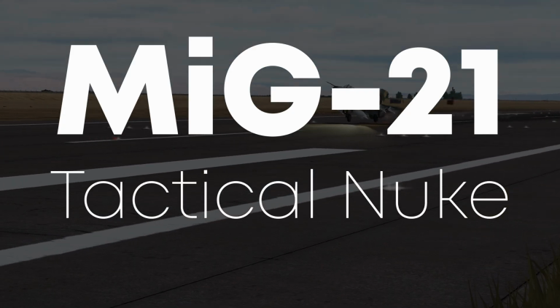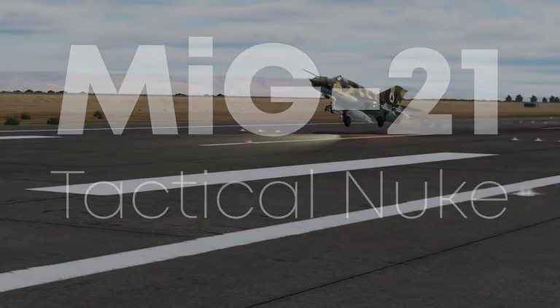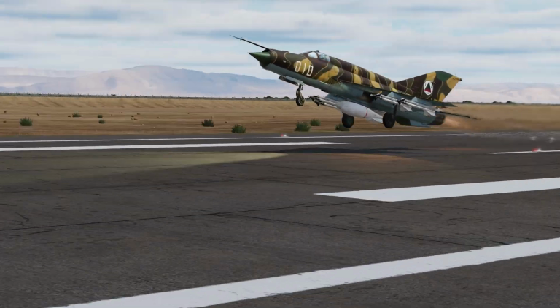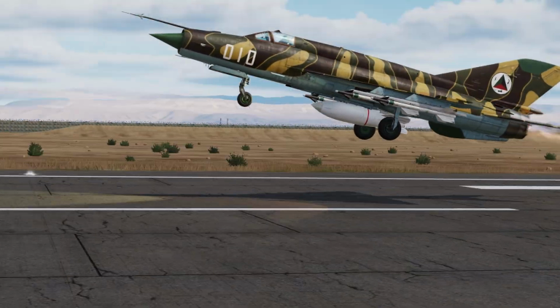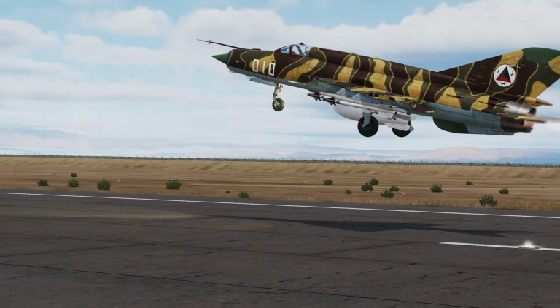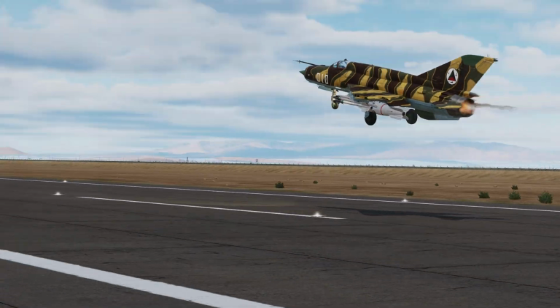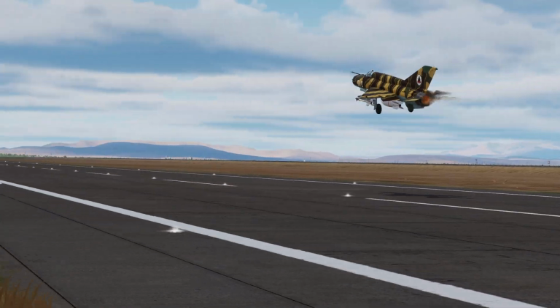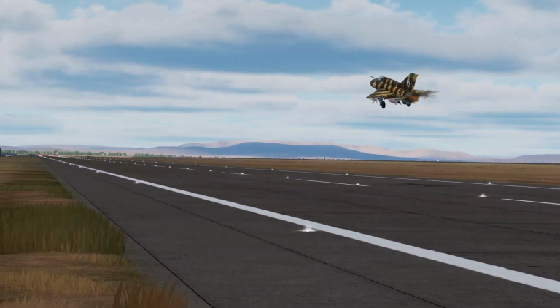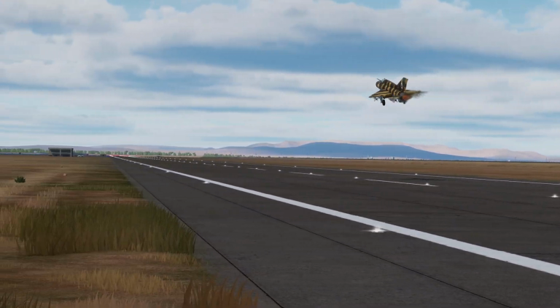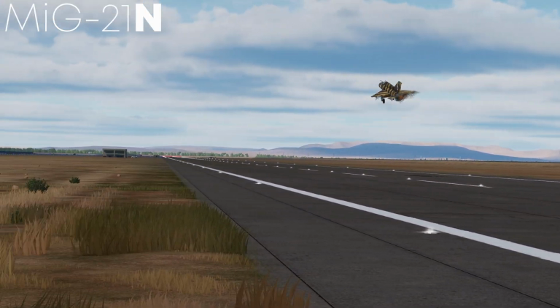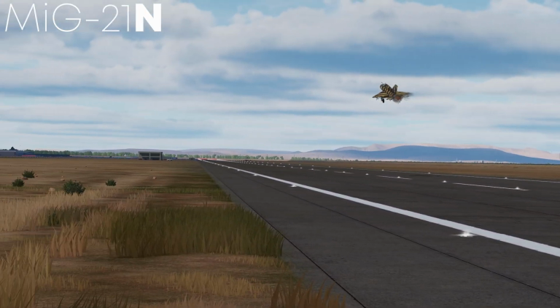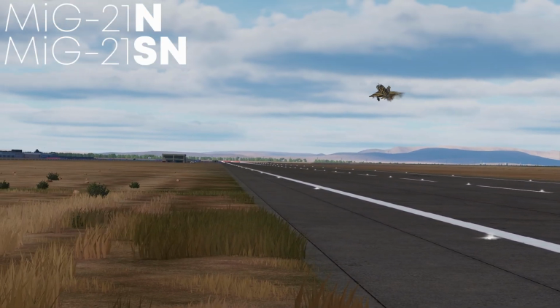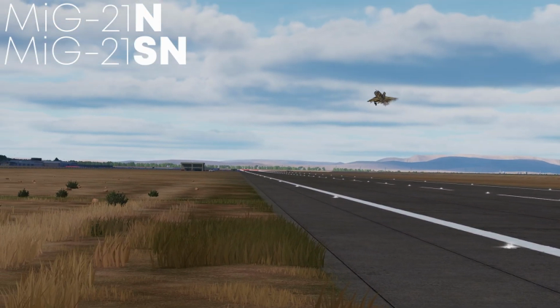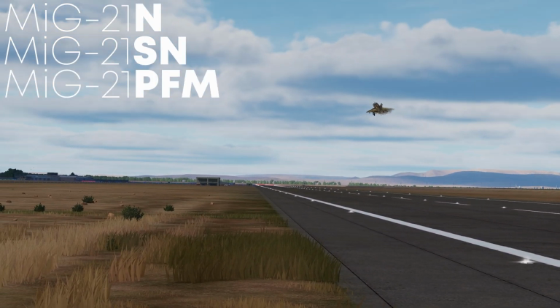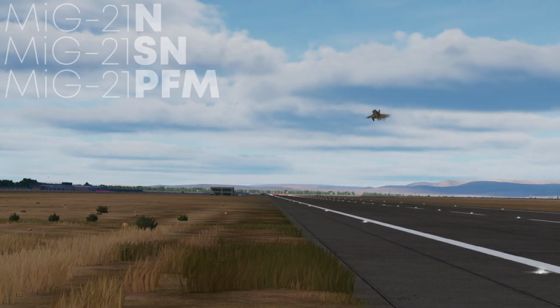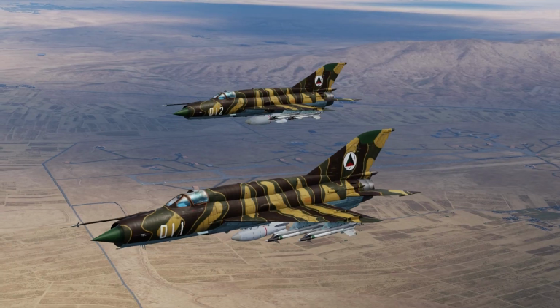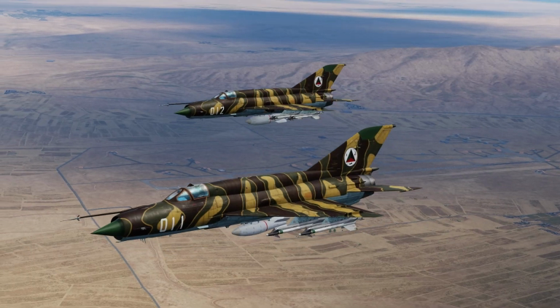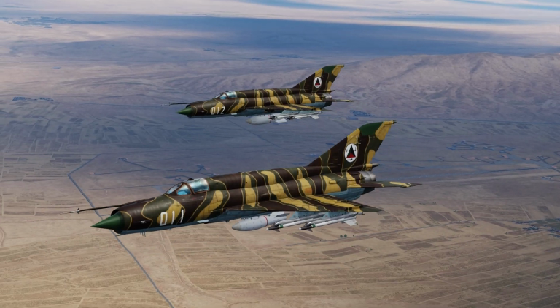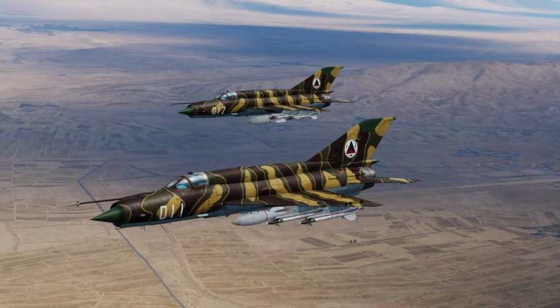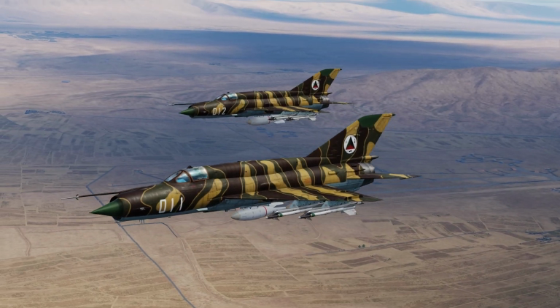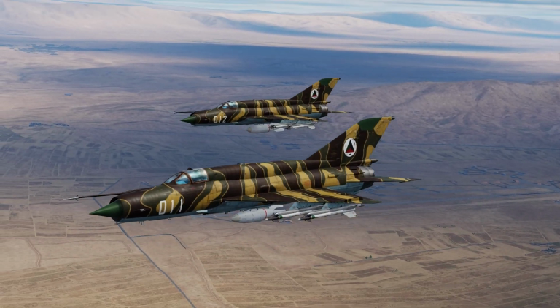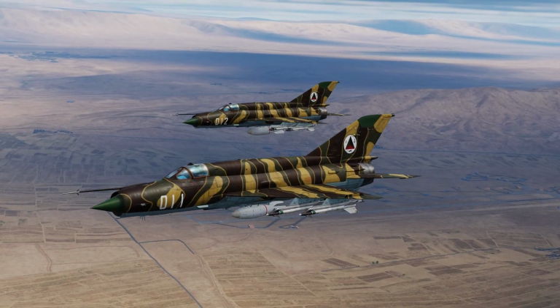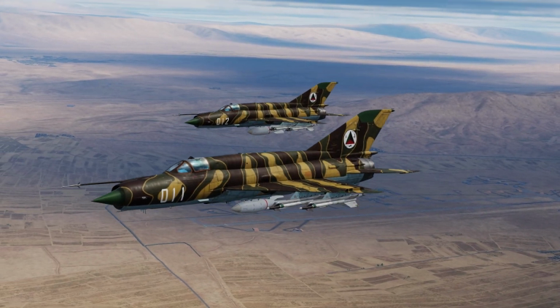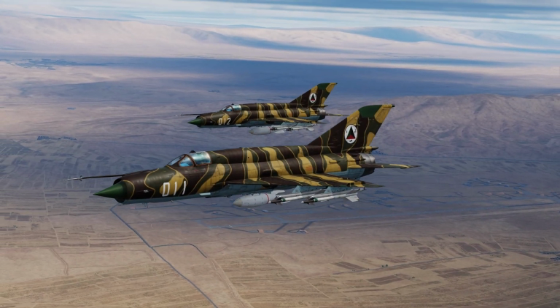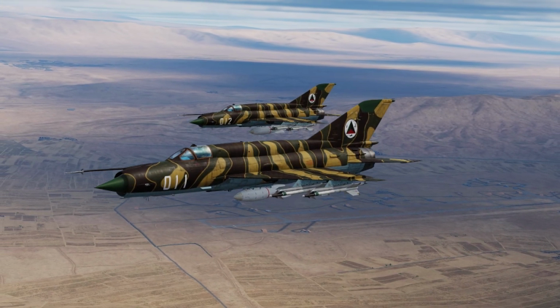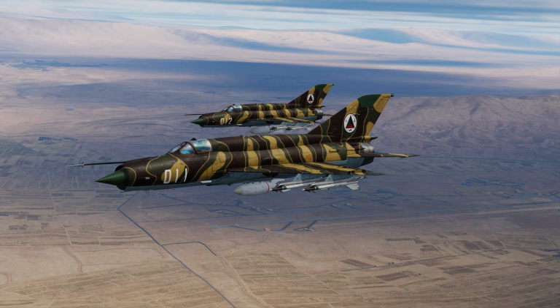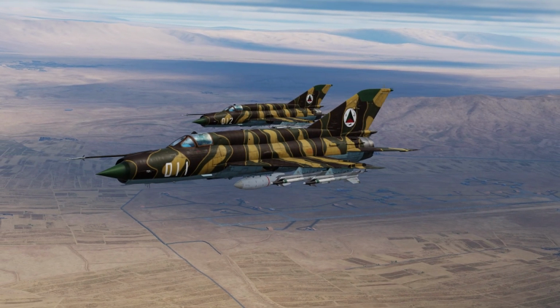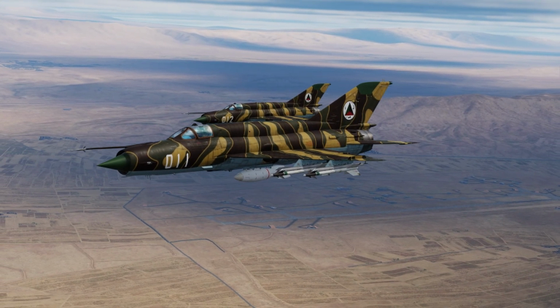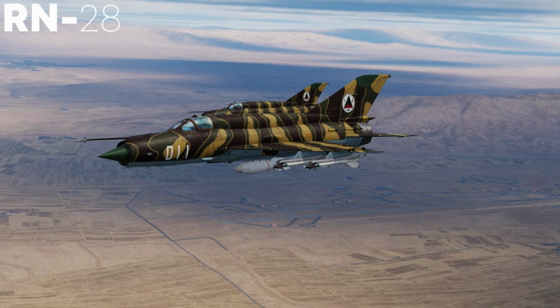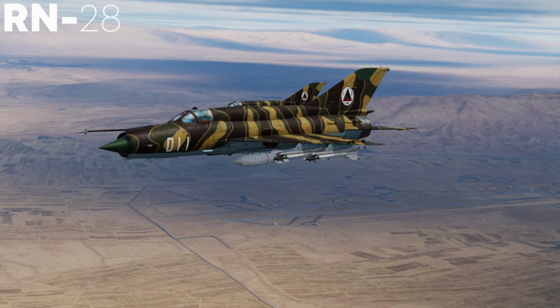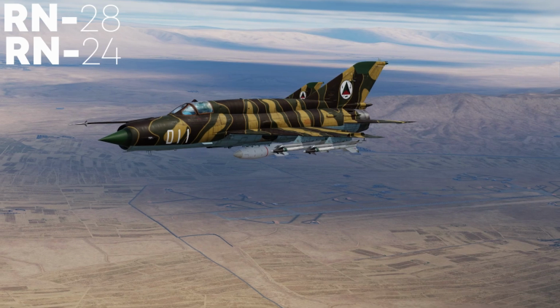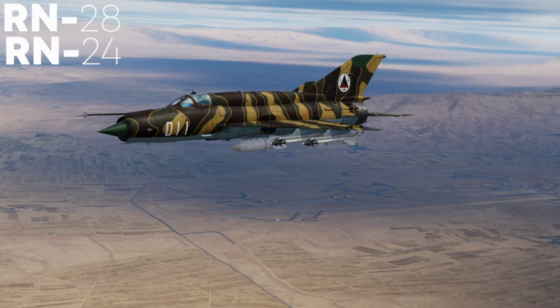Certain variants of the MiG-21, such as the MiG-21N, SN, and PFM, were capable of delivering tactical nuclear weapons, including the RN-28 and RN-24.